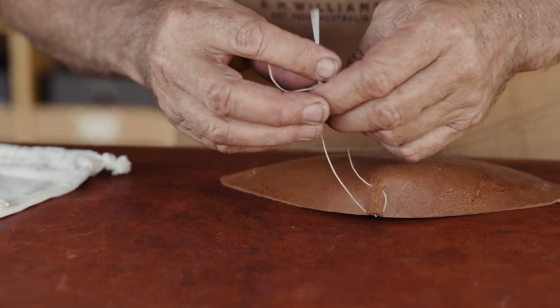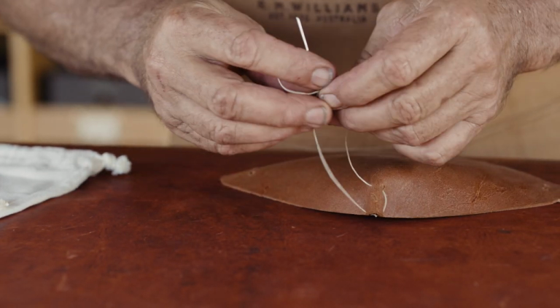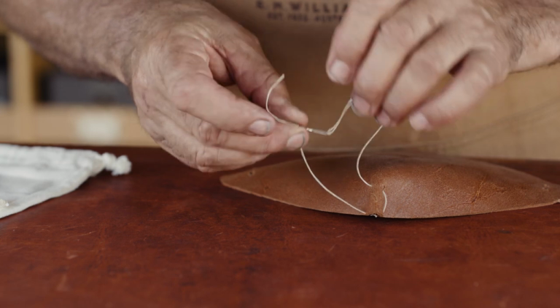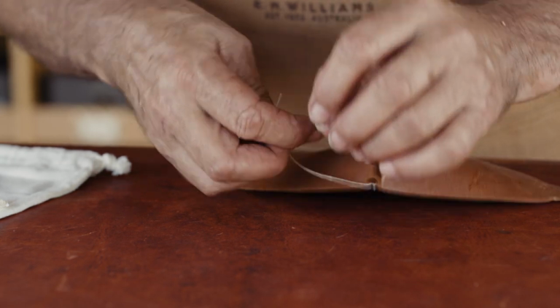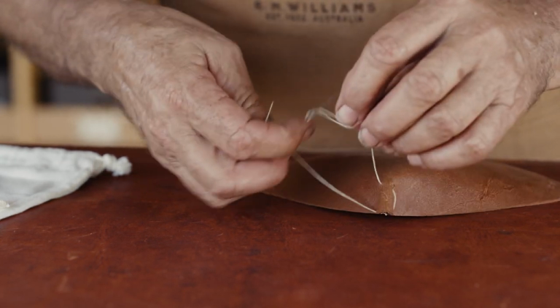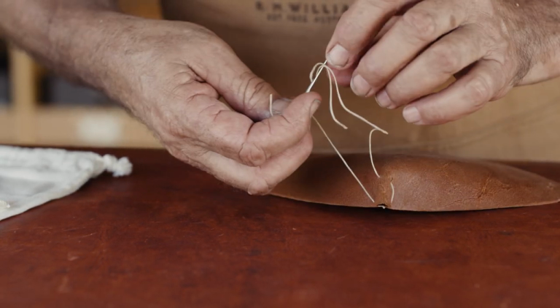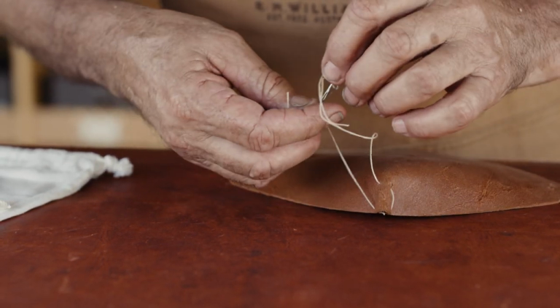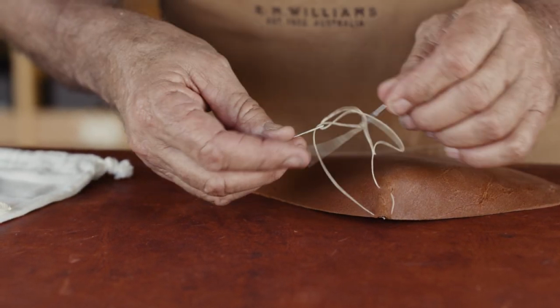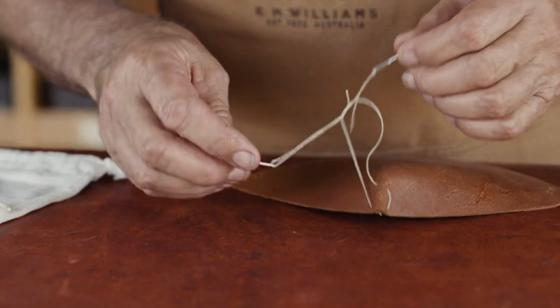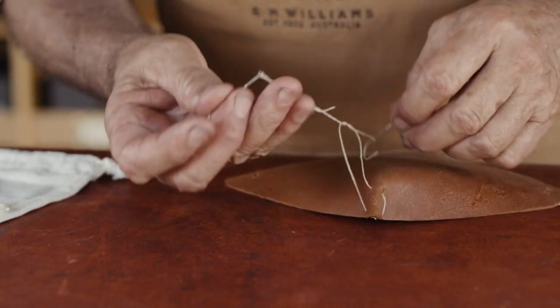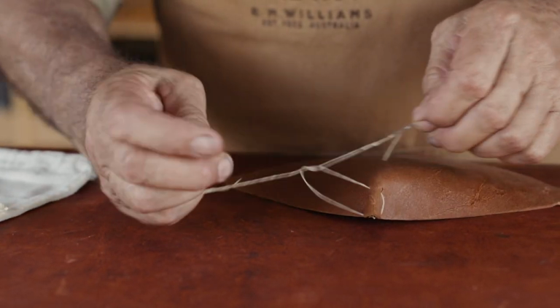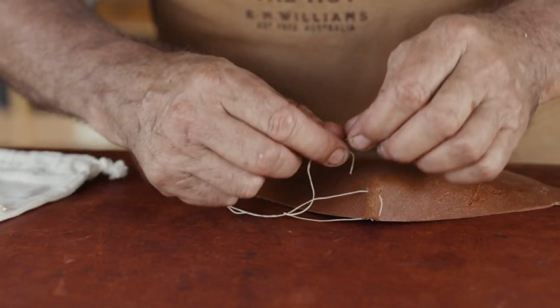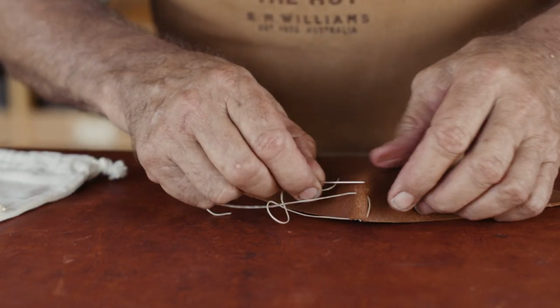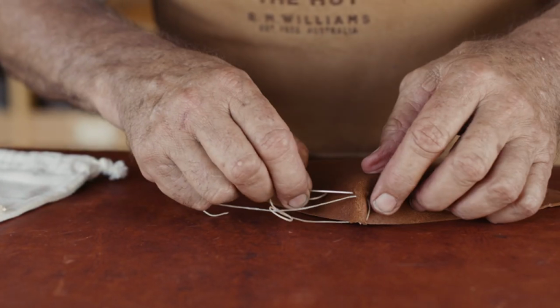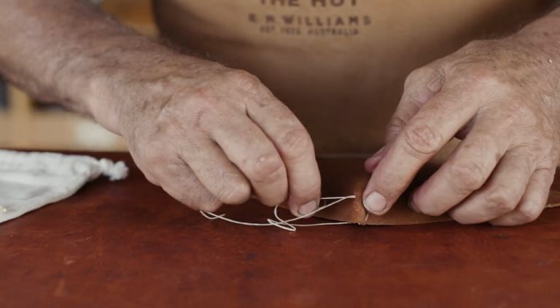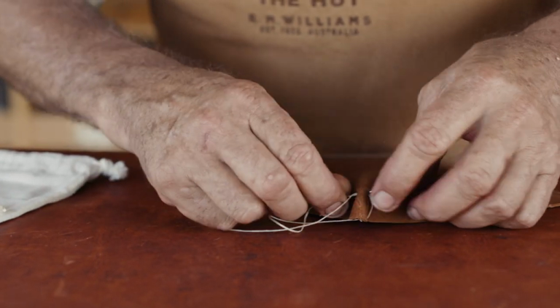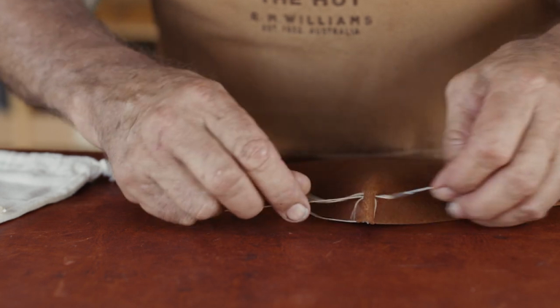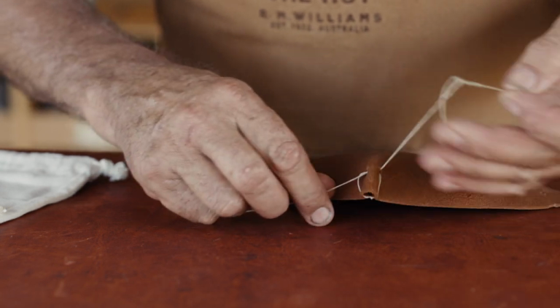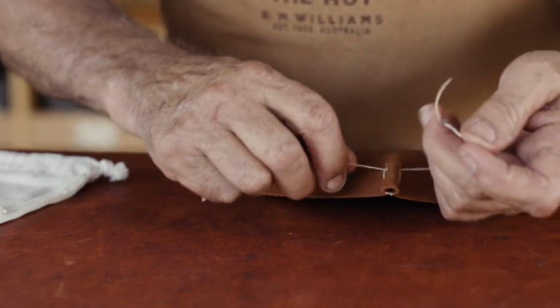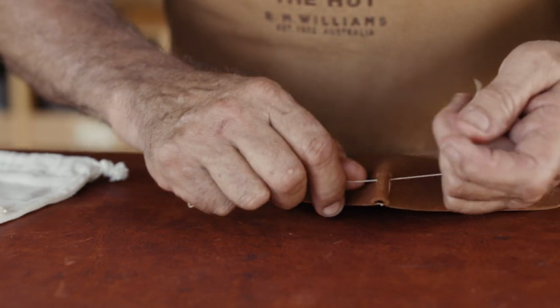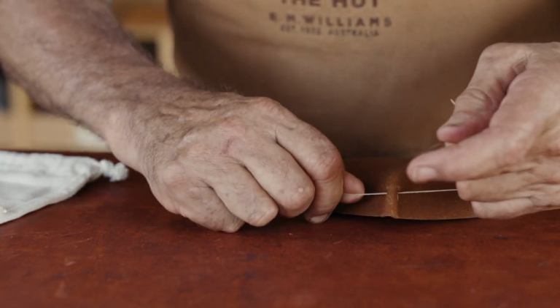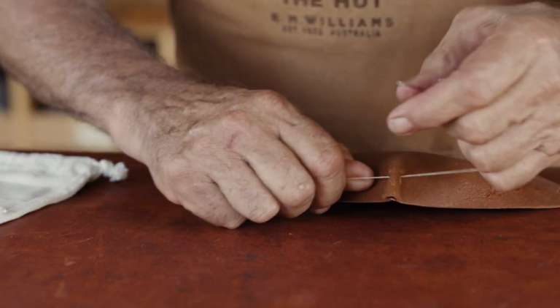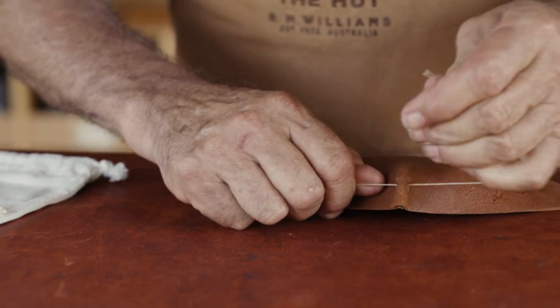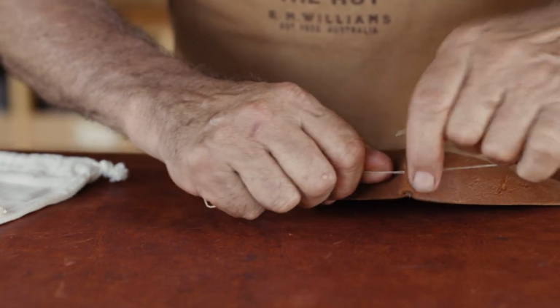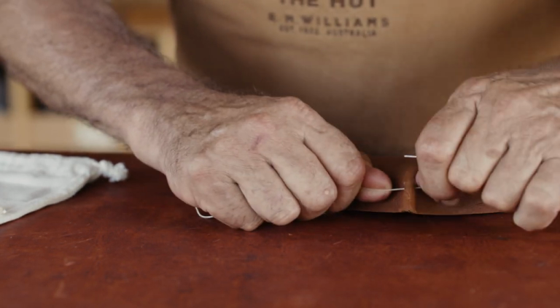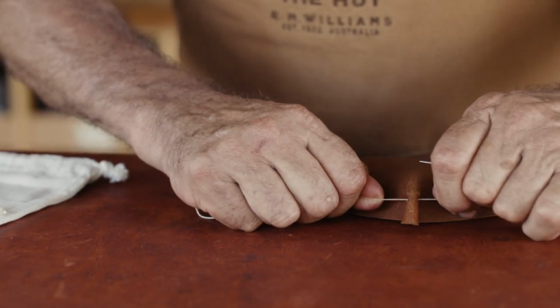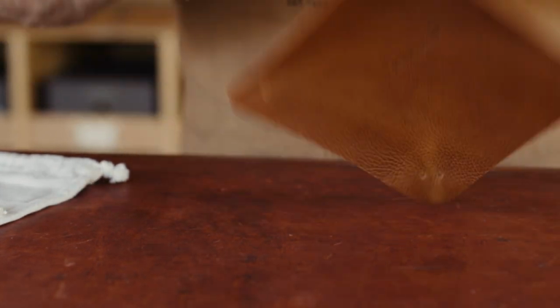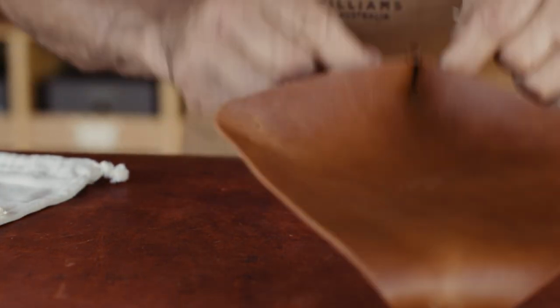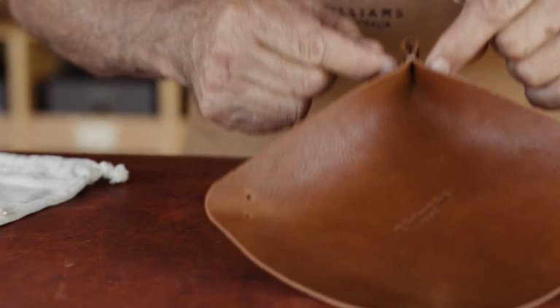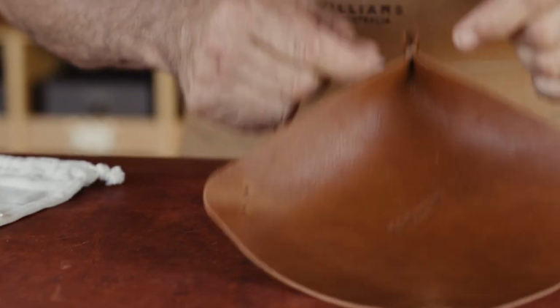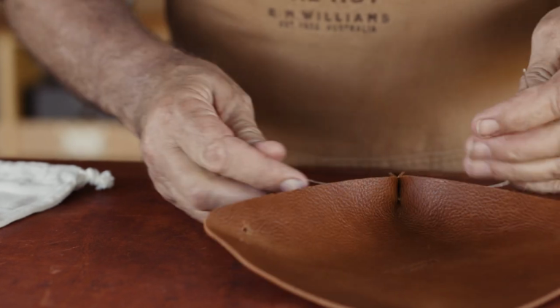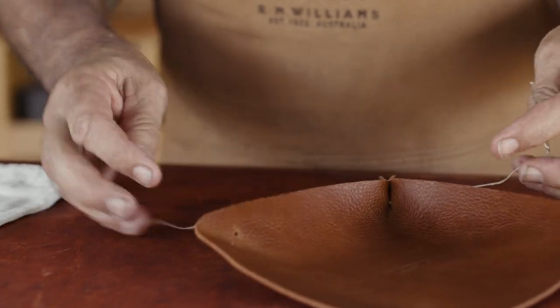I'll do the same thing. Fold it again like this and feed that through. That'll be hidden in there. Got that pinch really nice and tight.